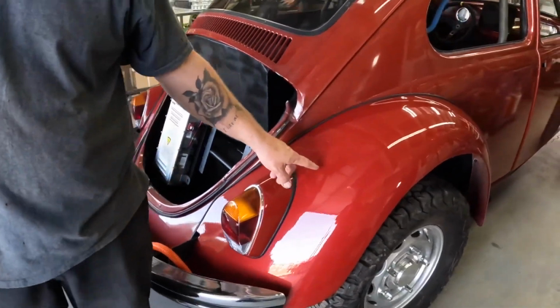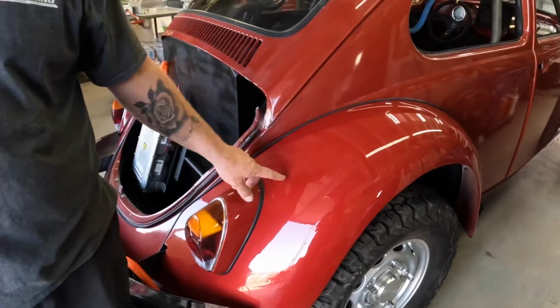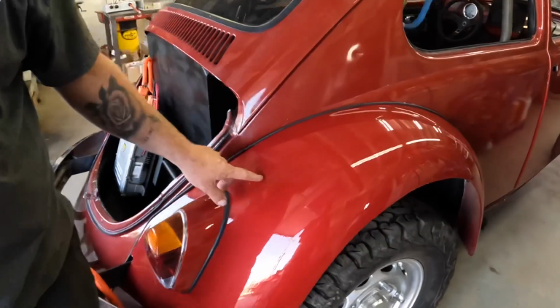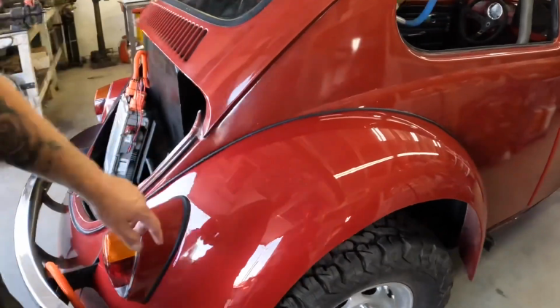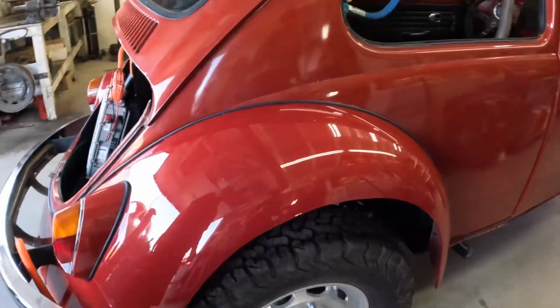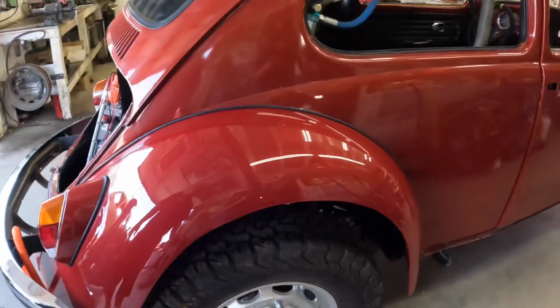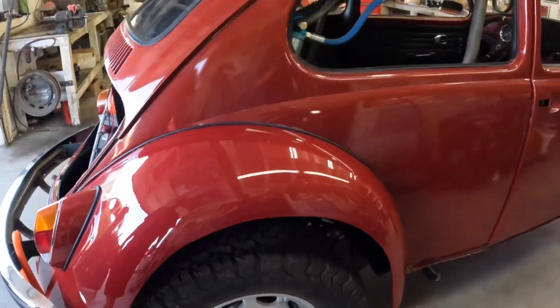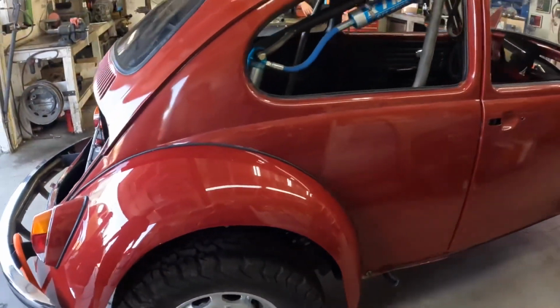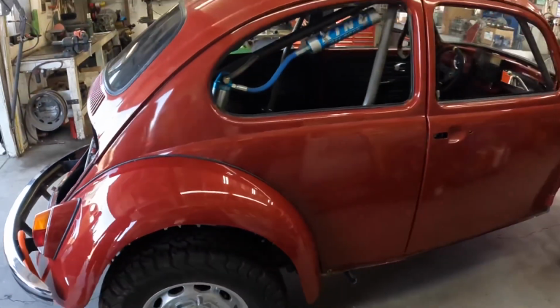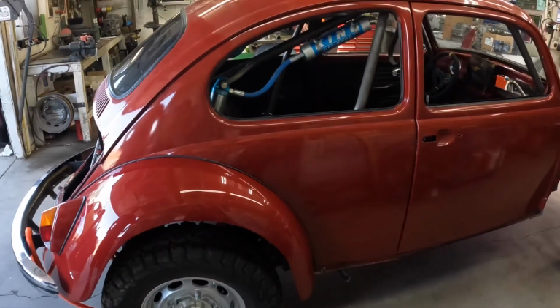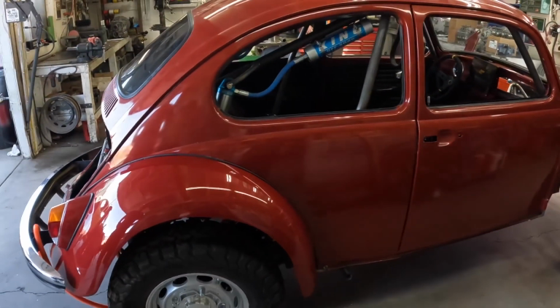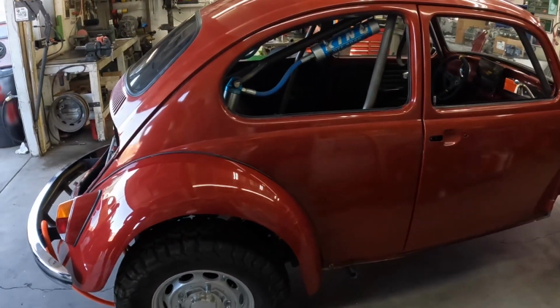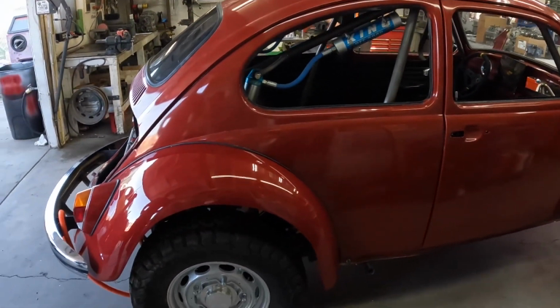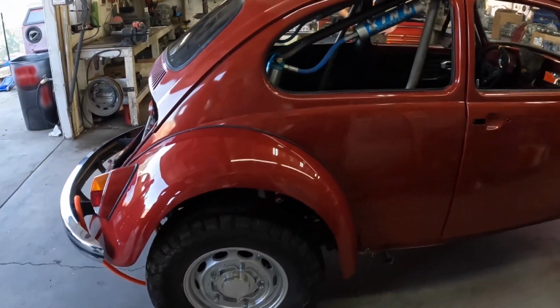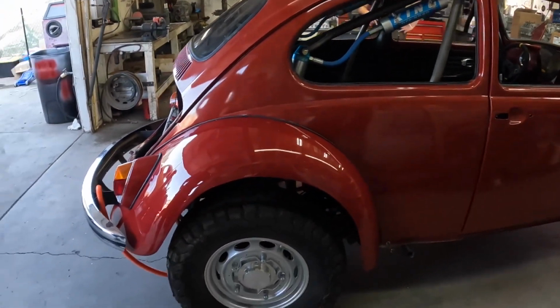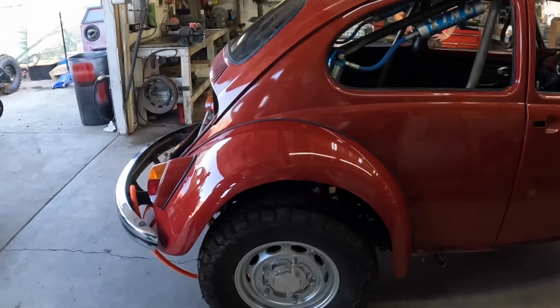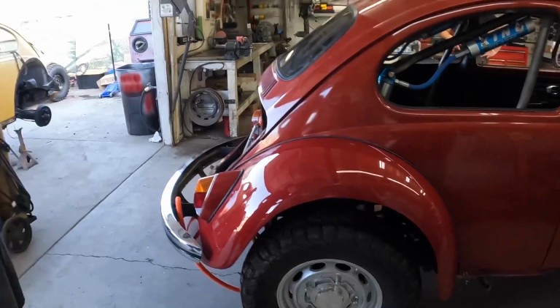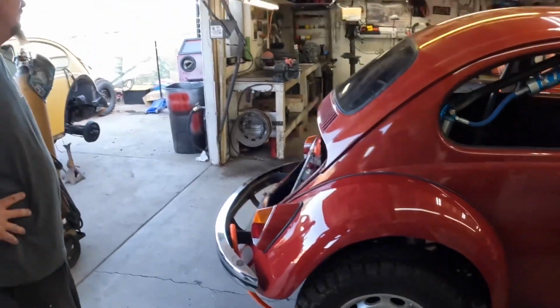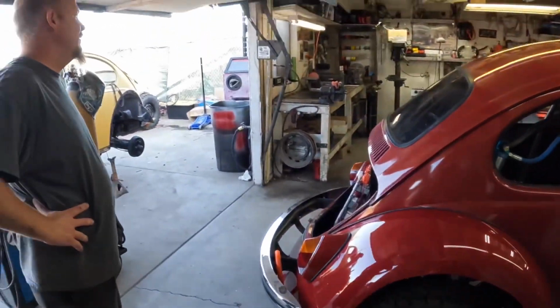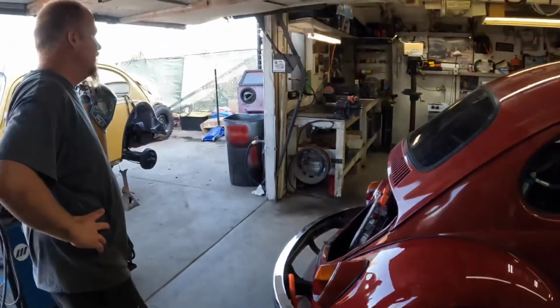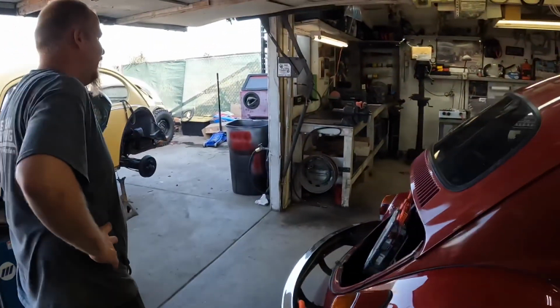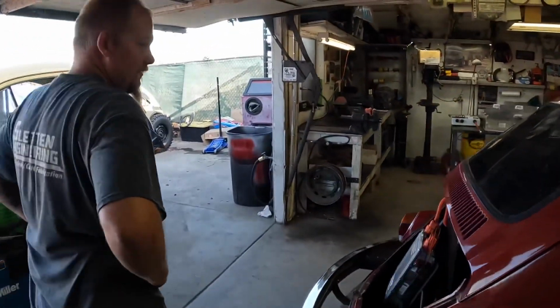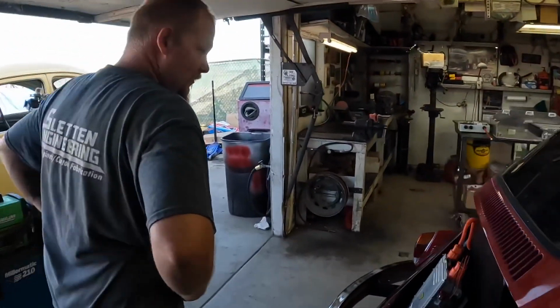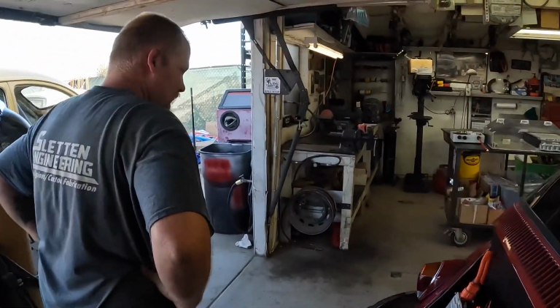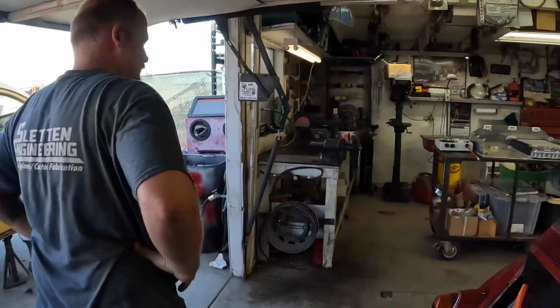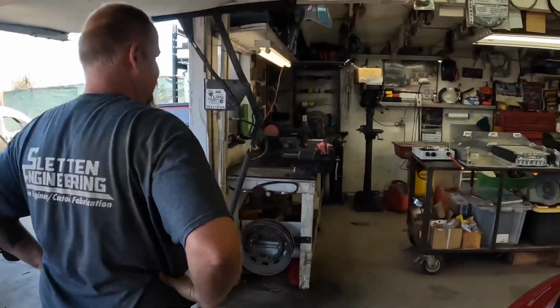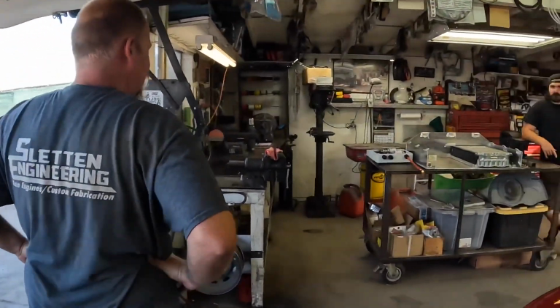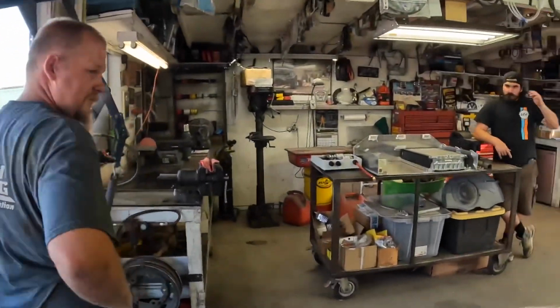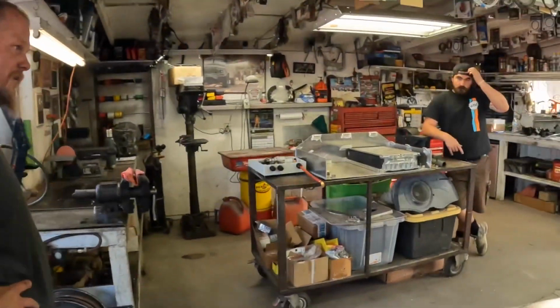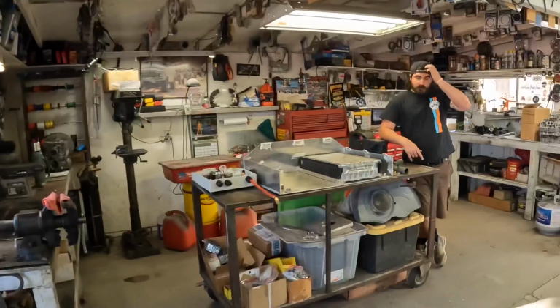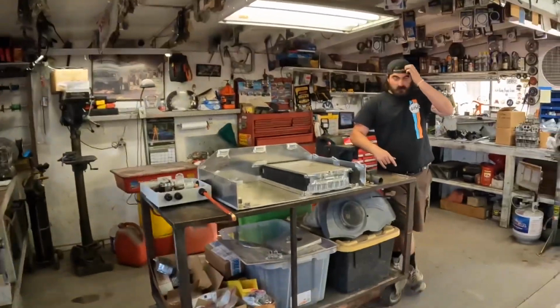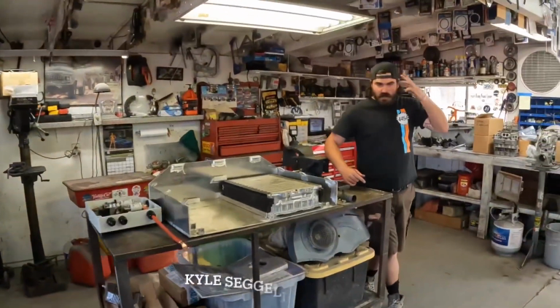Shout out to Live Action P for color matching our fiberglass fenders — these things look like steel on here. I'll hand it off to Kyle to give you a little overview of some stuff he's got going on.